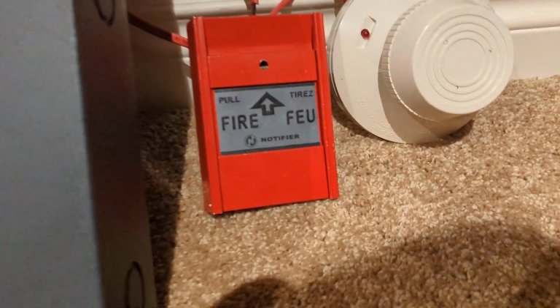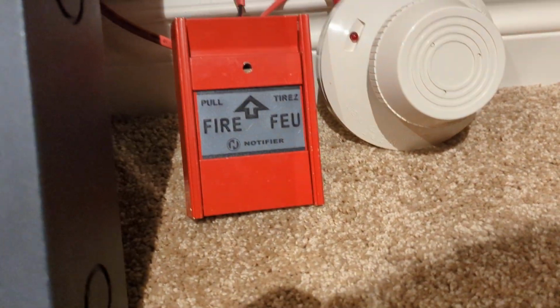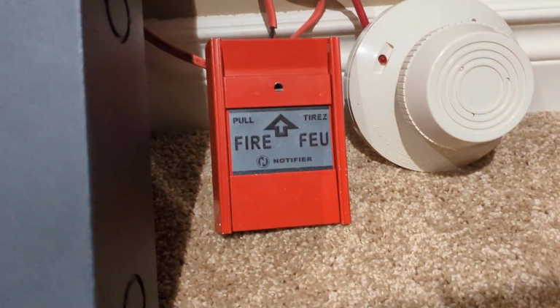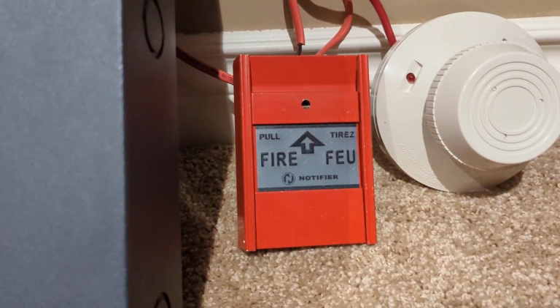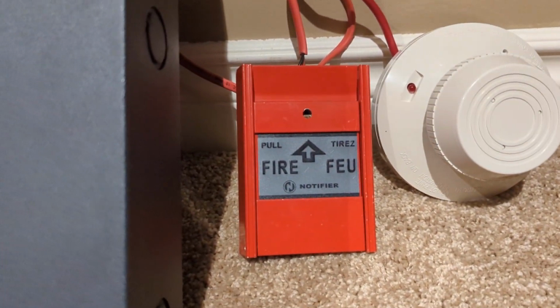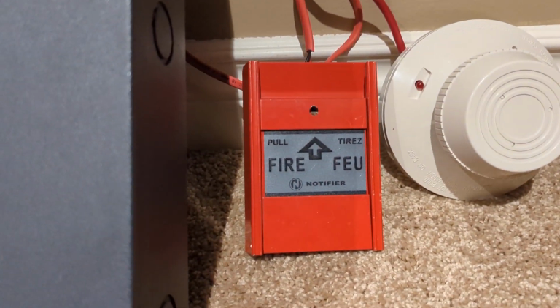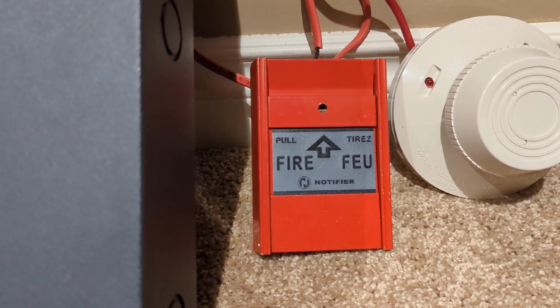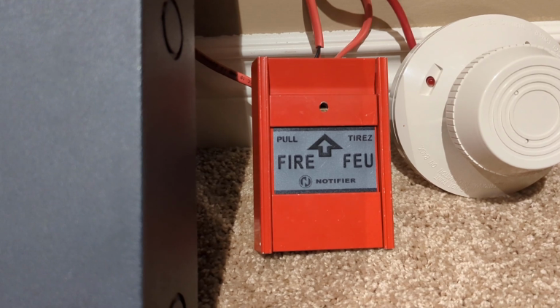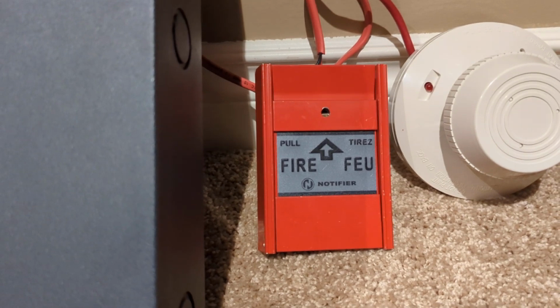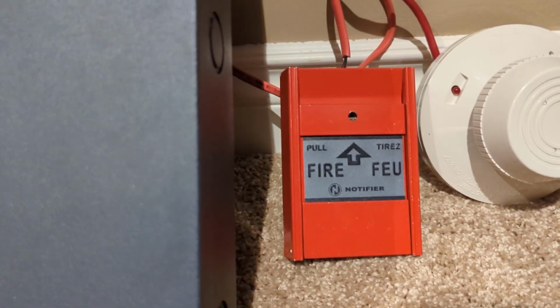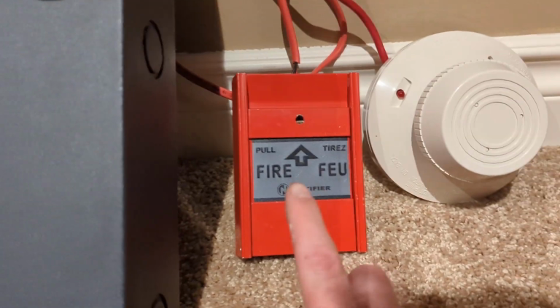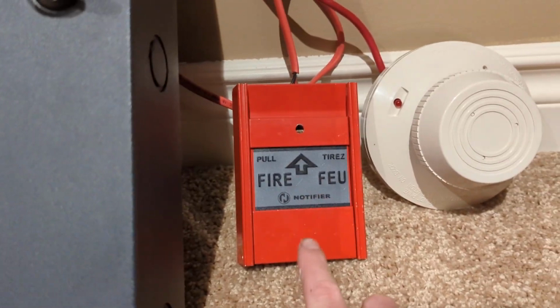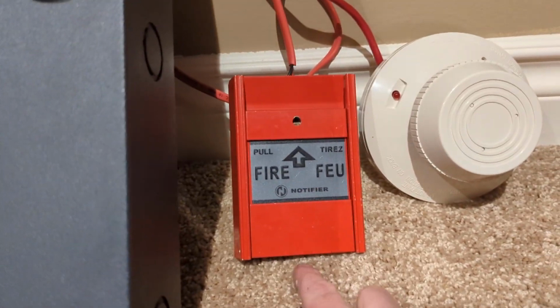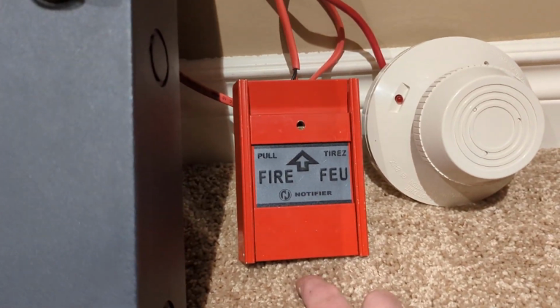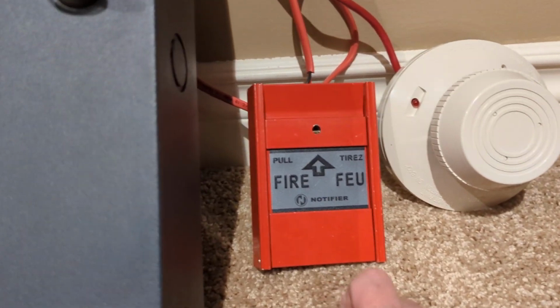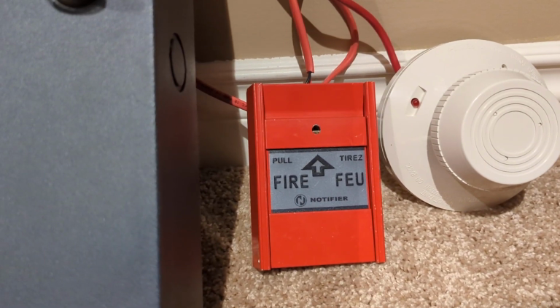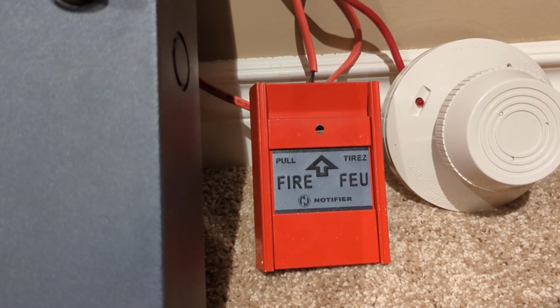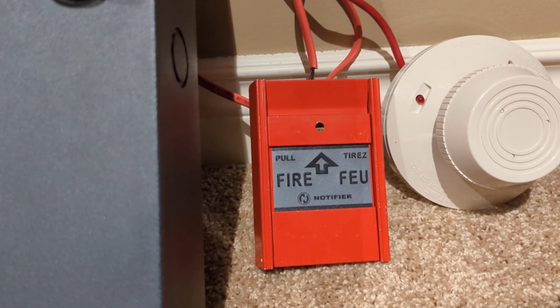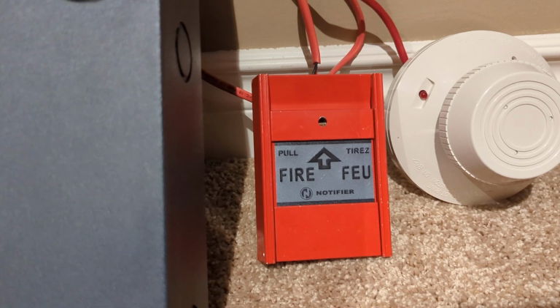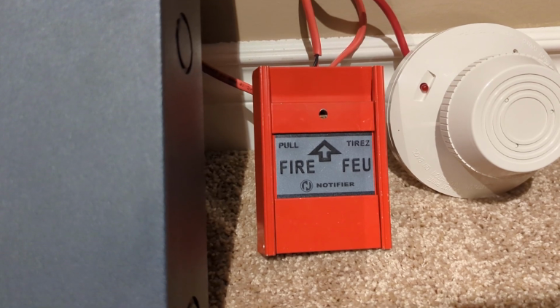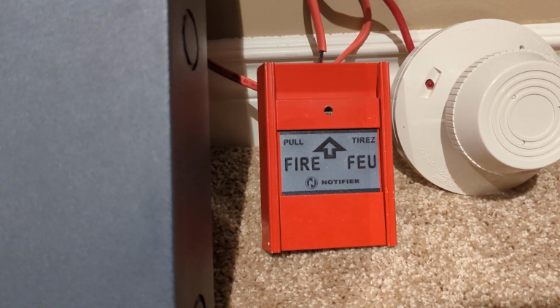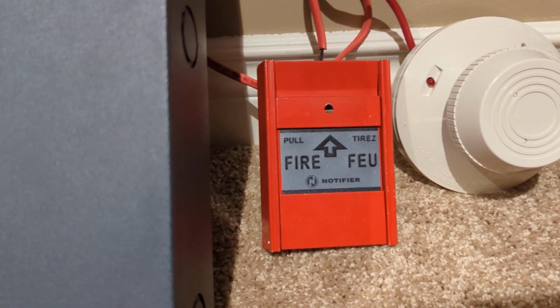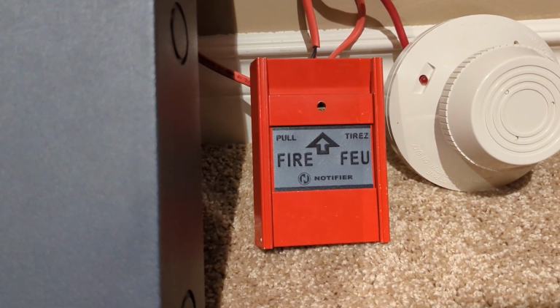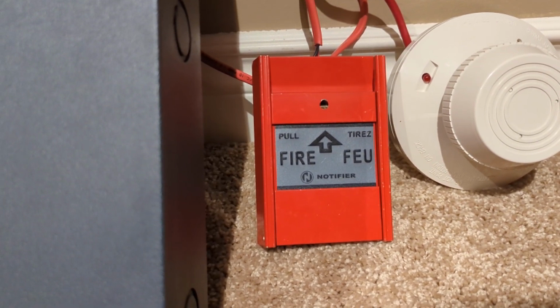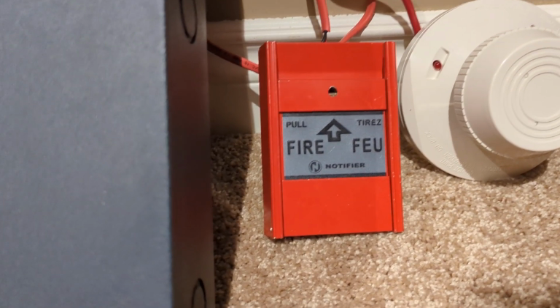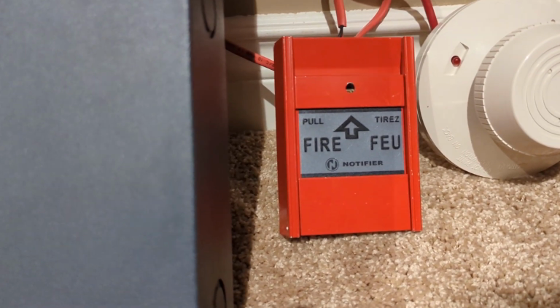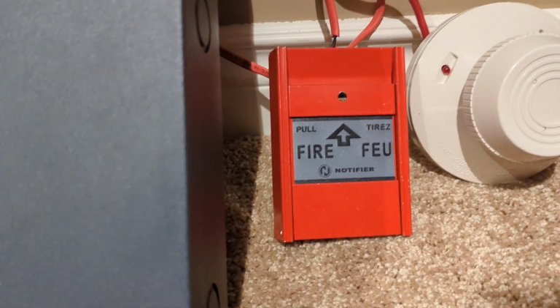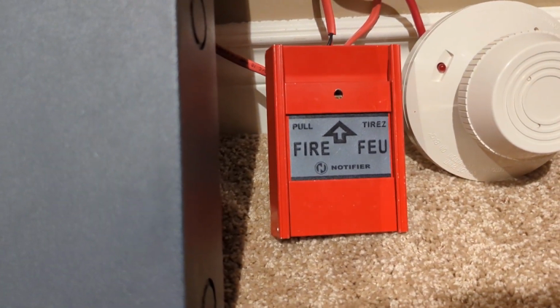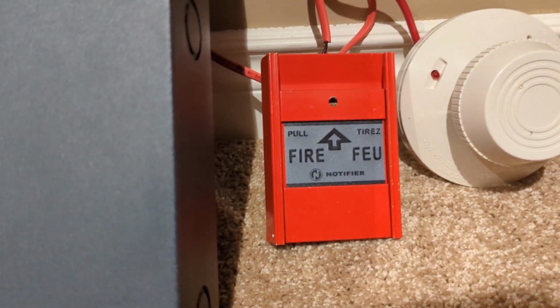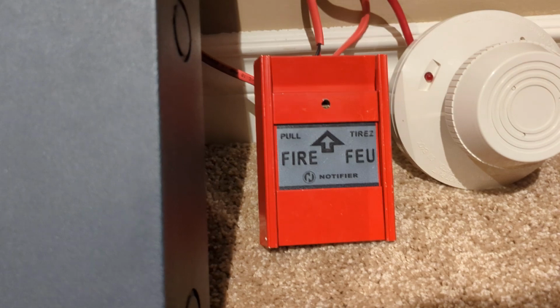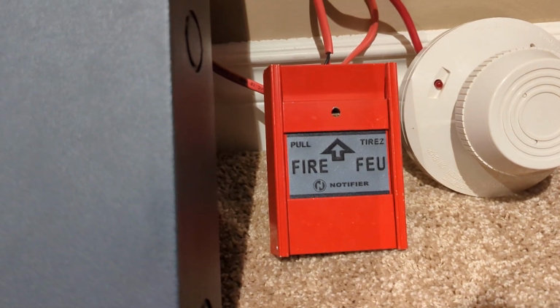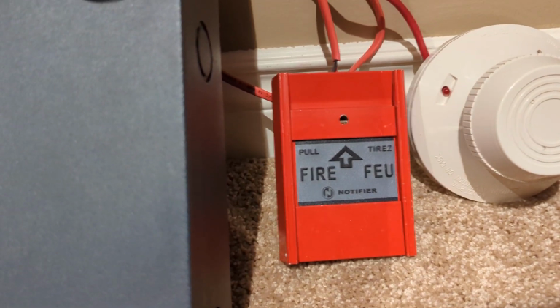So for the pull station, we have a Notifier NFM950B. This is the older version of the MPS950B a lot of you guys know, or the MS-401 Mircom pulls. They've been rebranded by basically everyone under the sun.